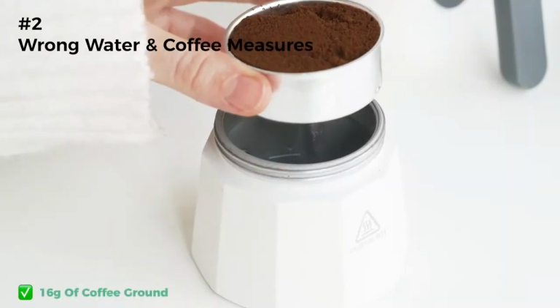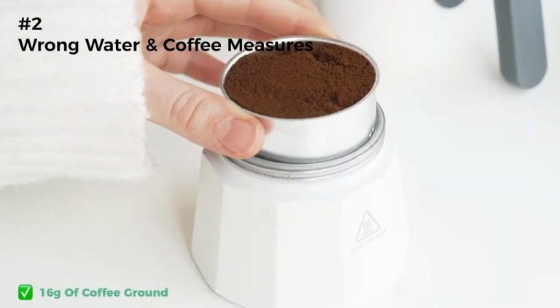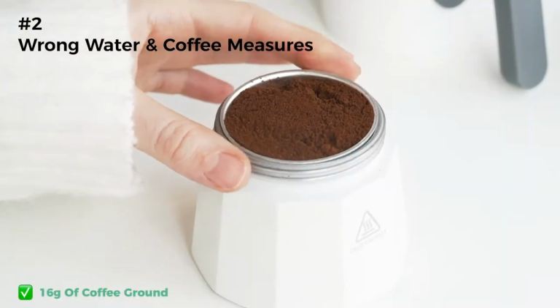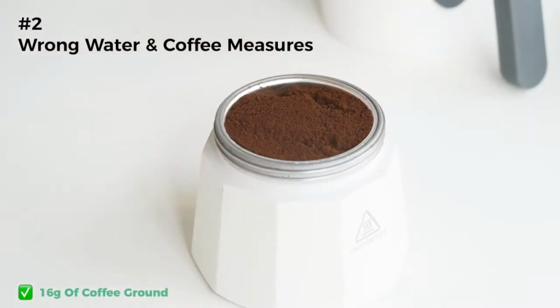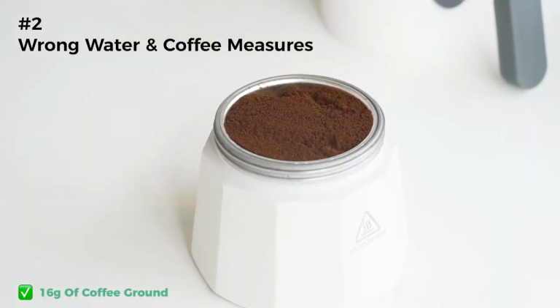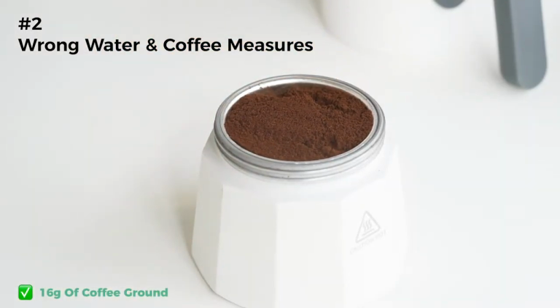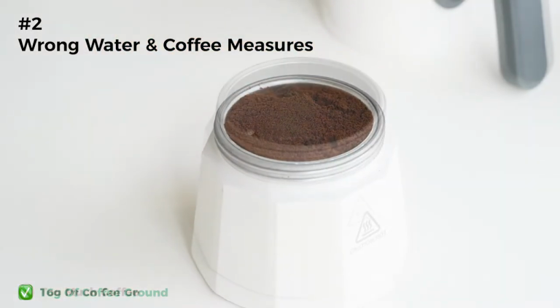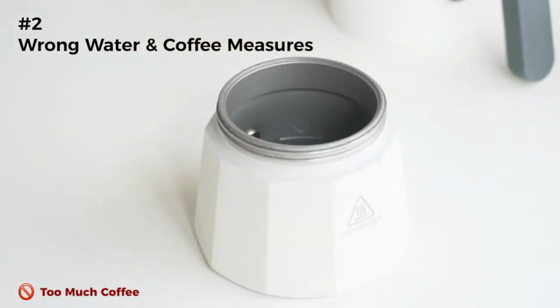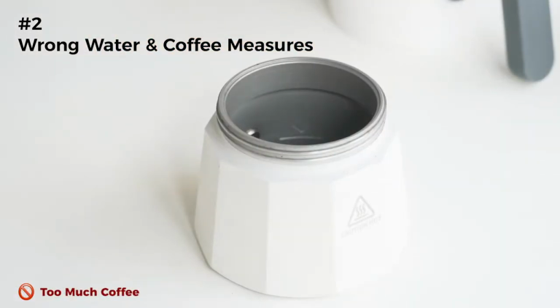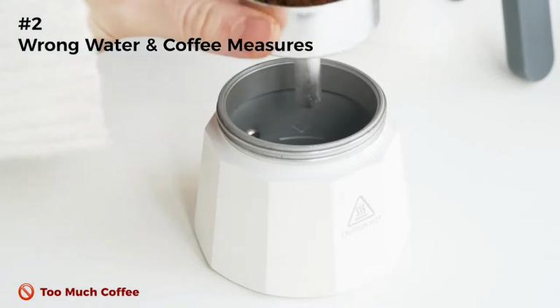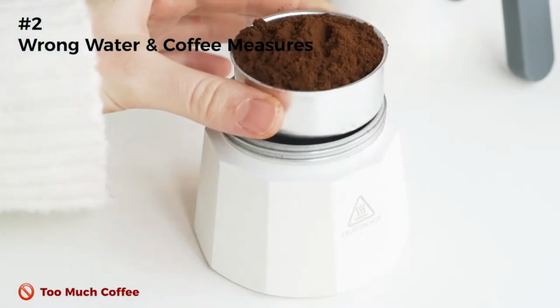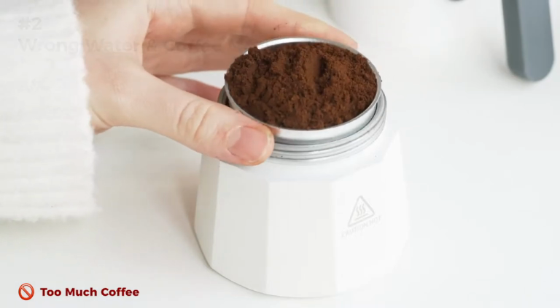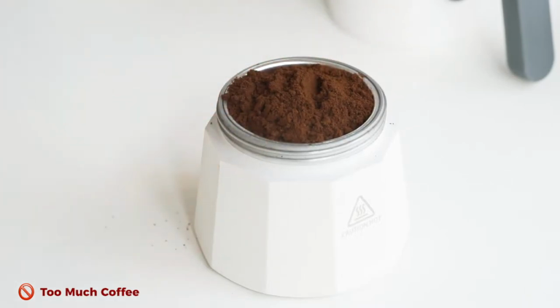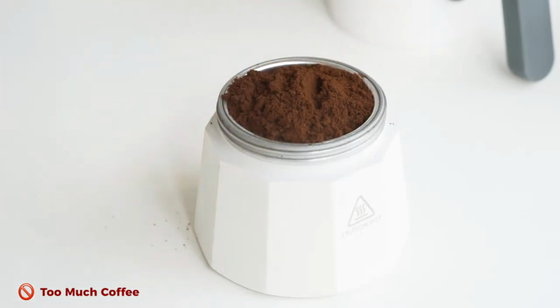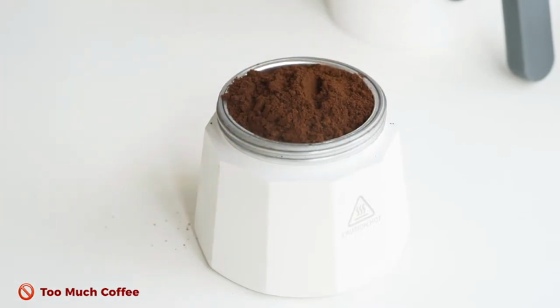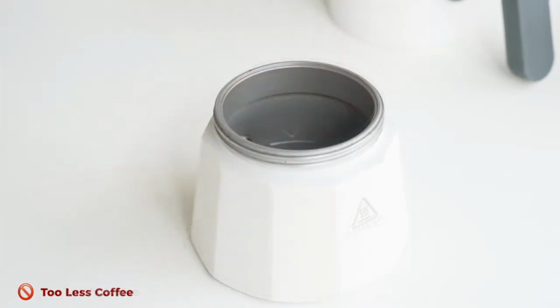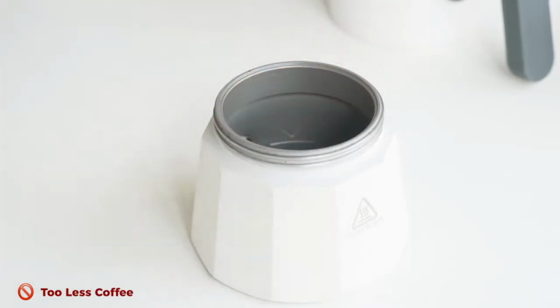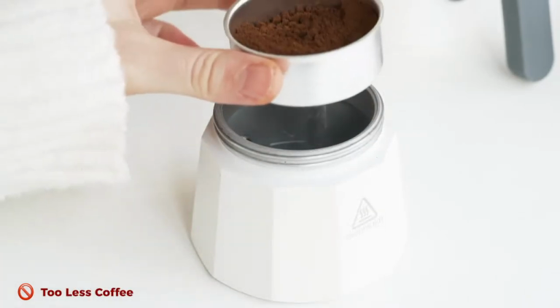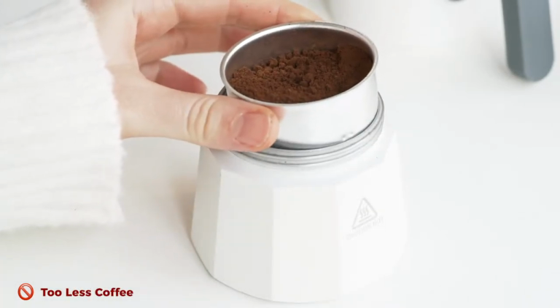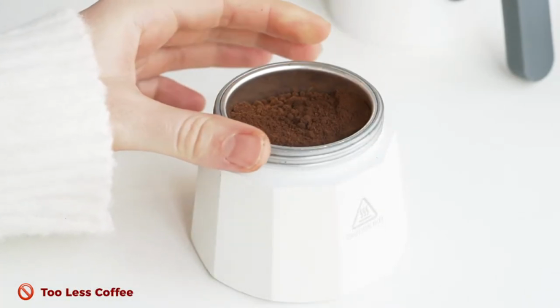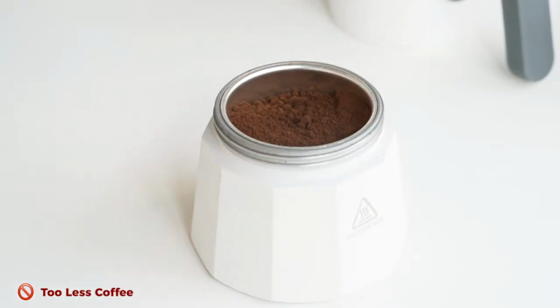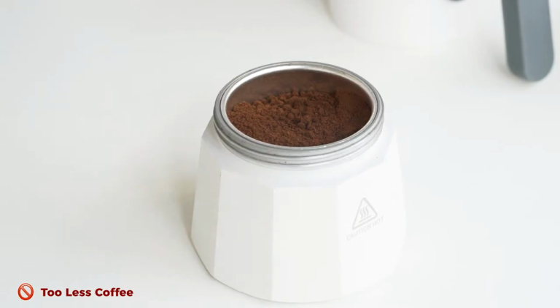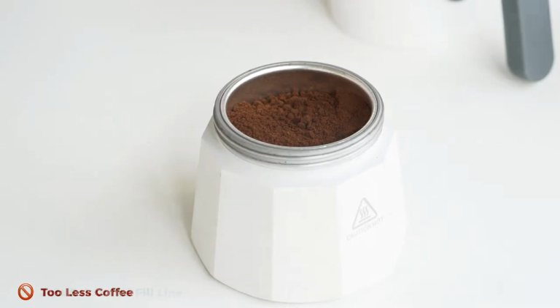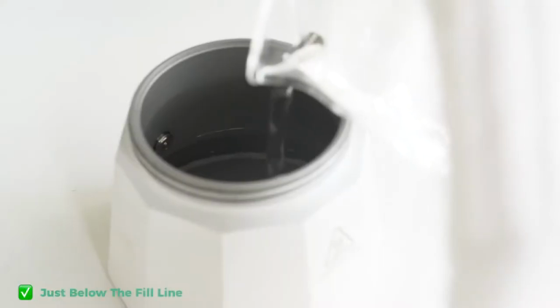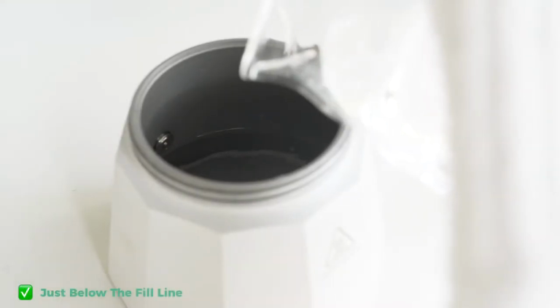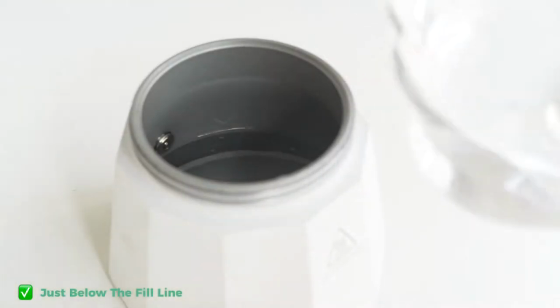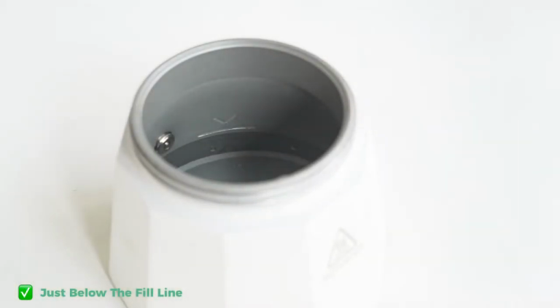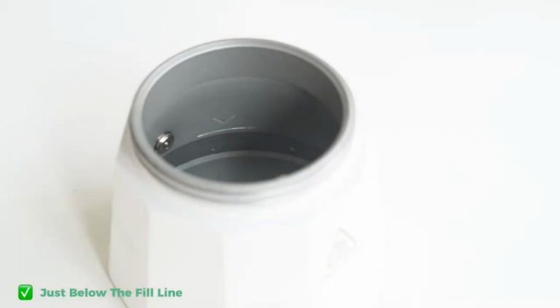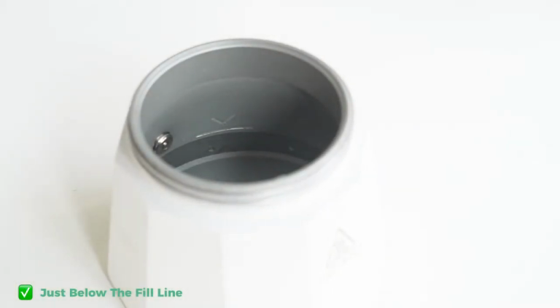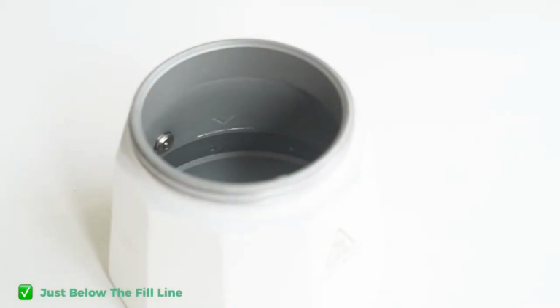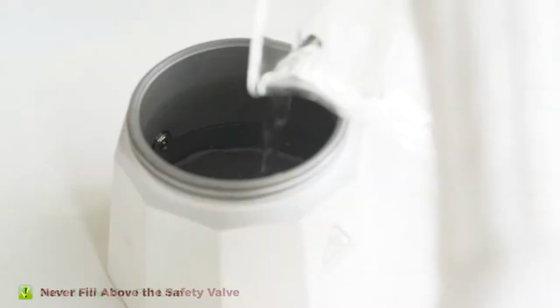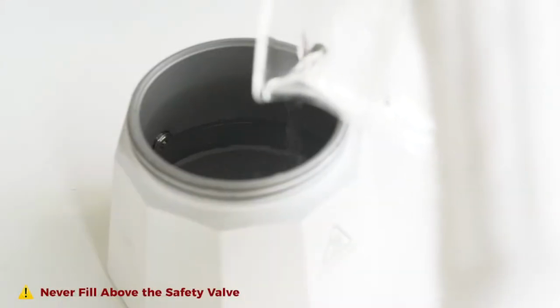The mocha pot is designed to be used with full measures of water and coffee, and will not work properly if the funnel is filled with too much or too little coffee. Fill the boiler with cool water just below the fill line.